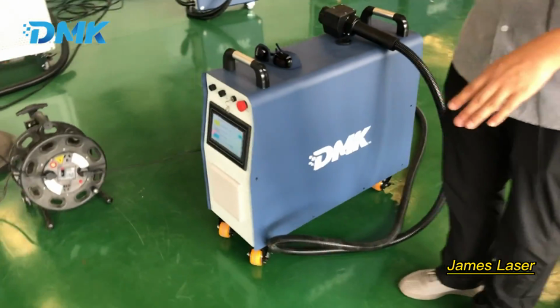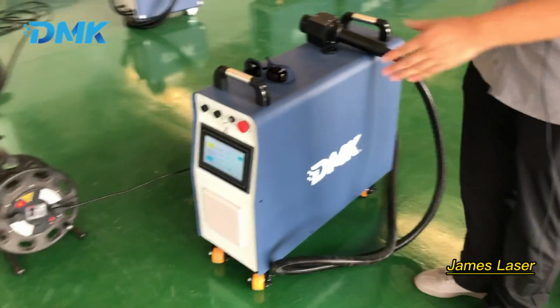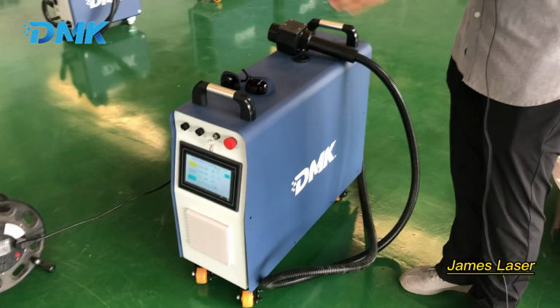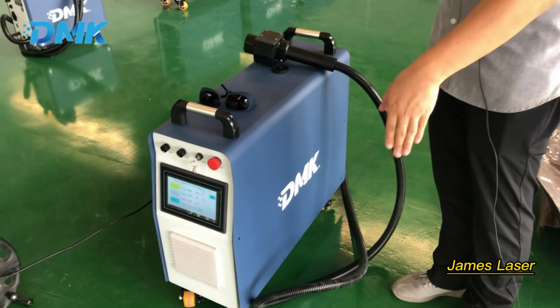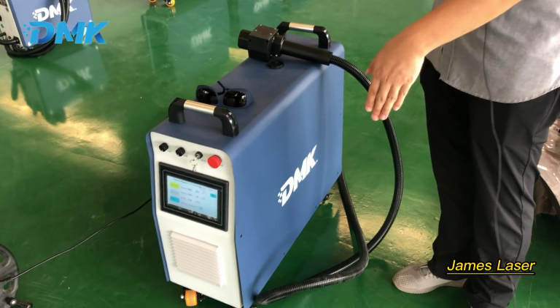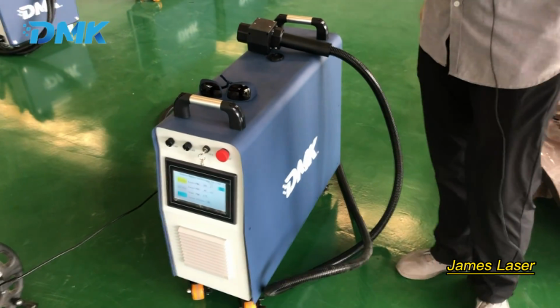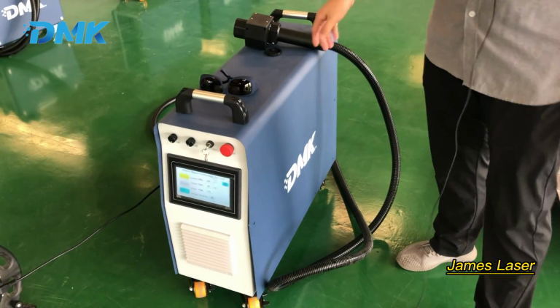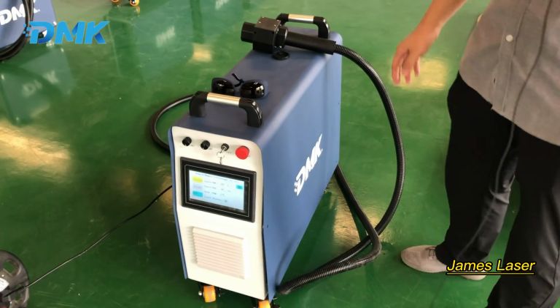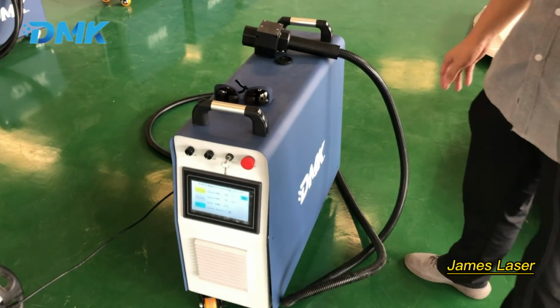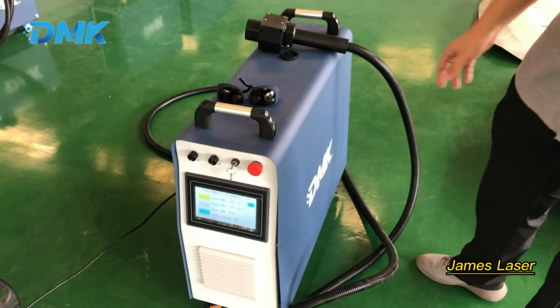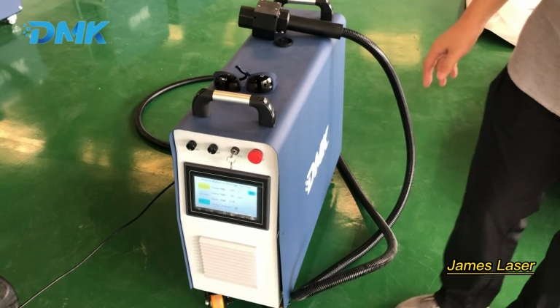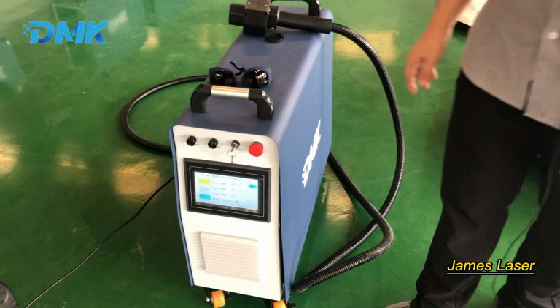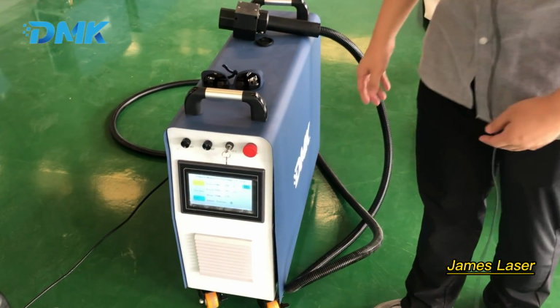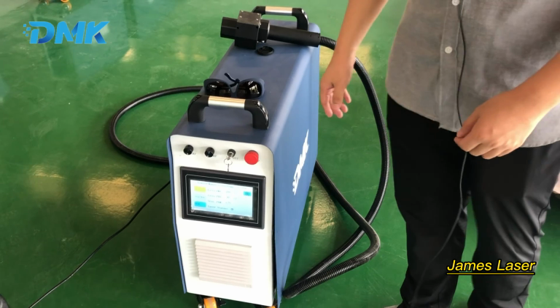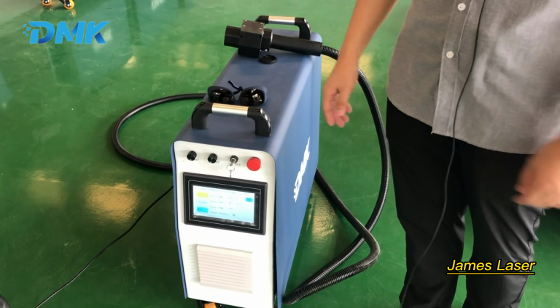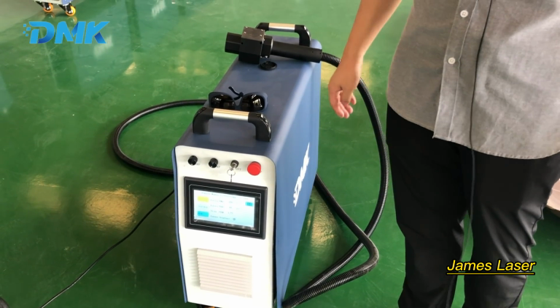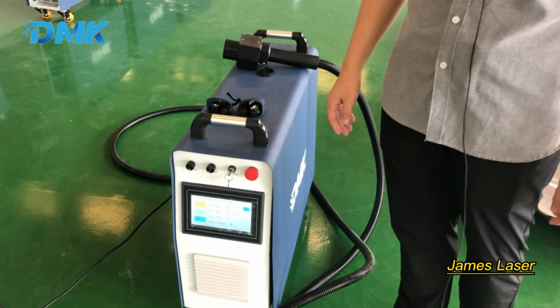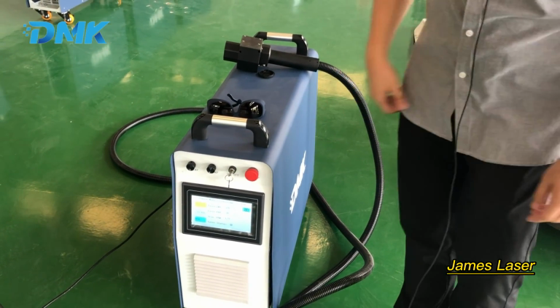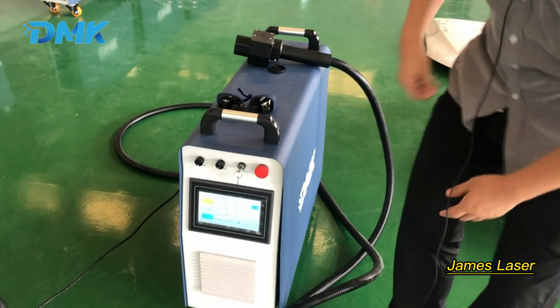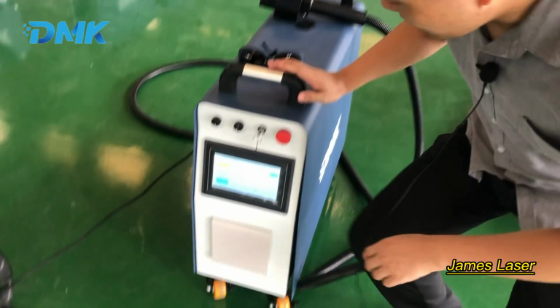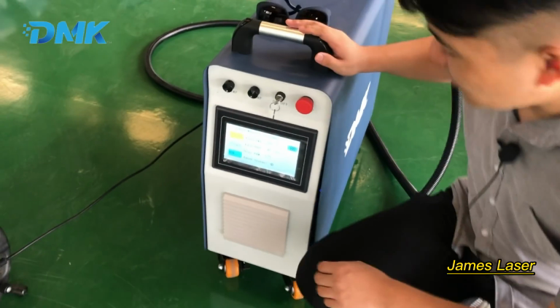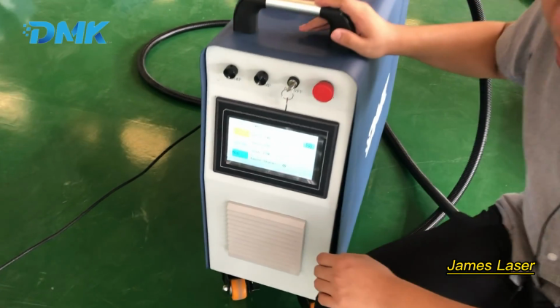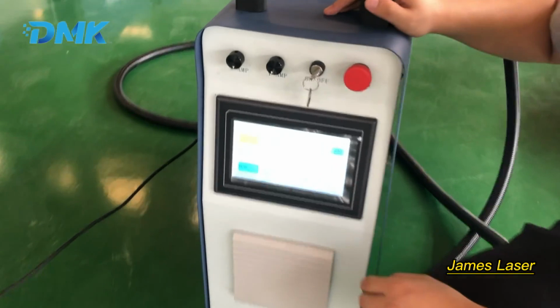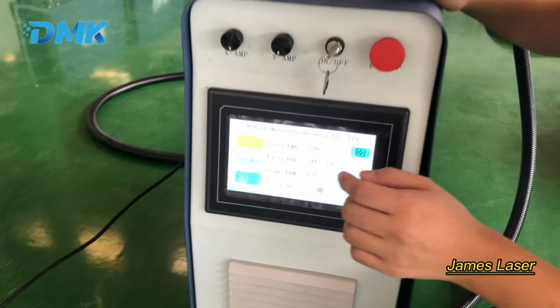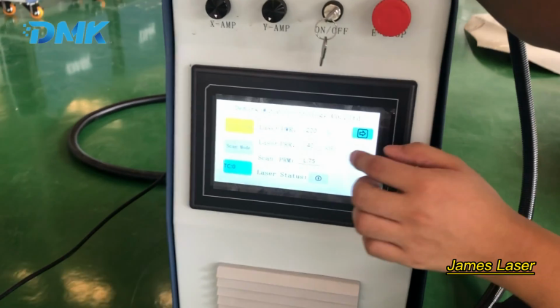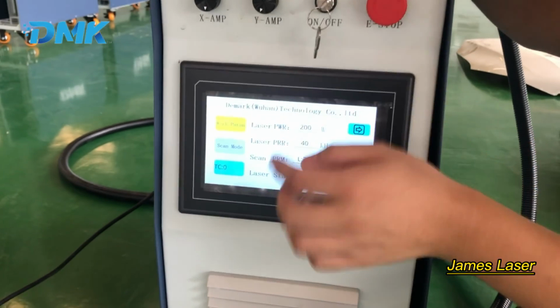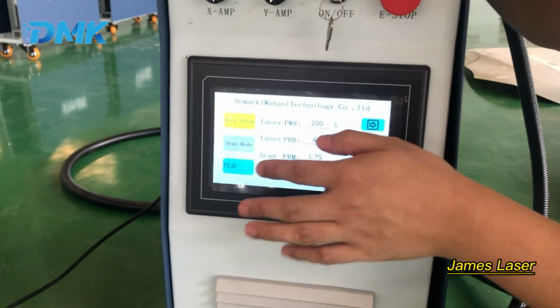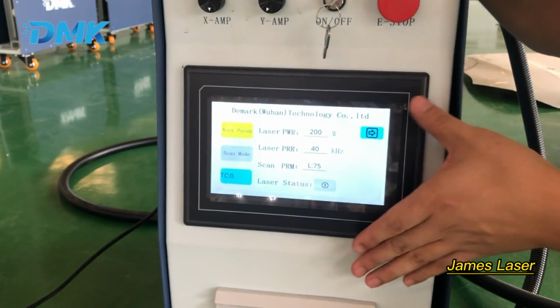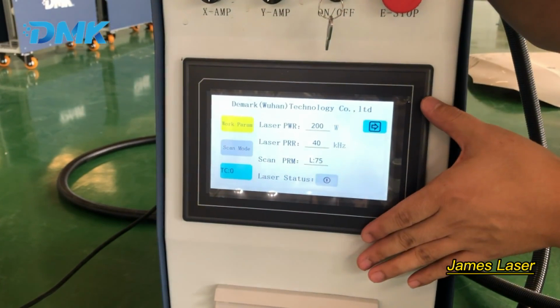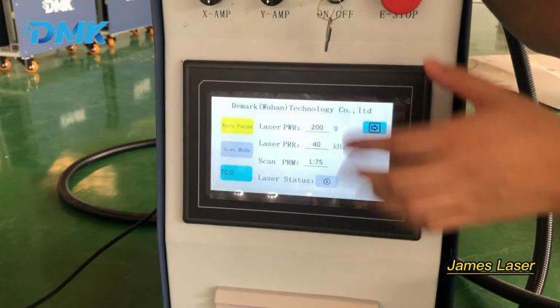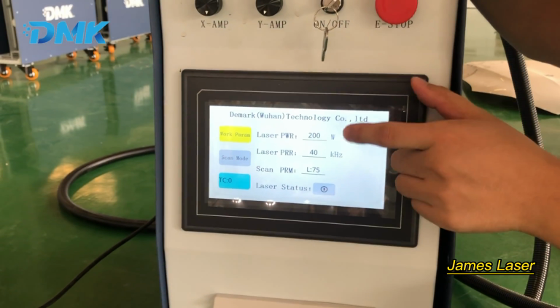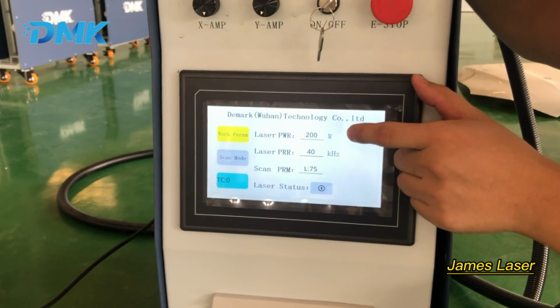Now let's take a look at our 200 watt laser cleaning machine. It's very small and very portable — only 56 kilograms — and it's very easy to put in the trunk of the car.